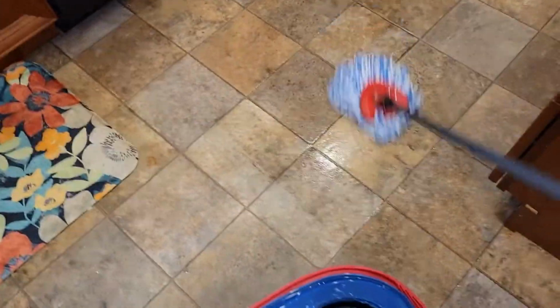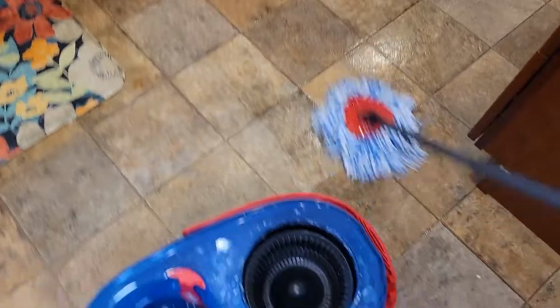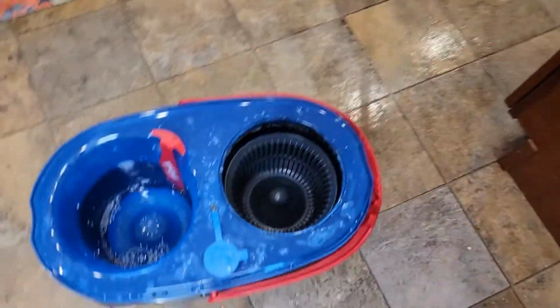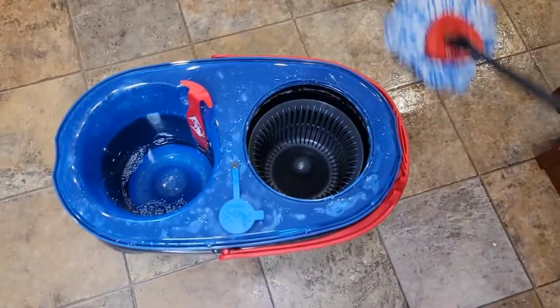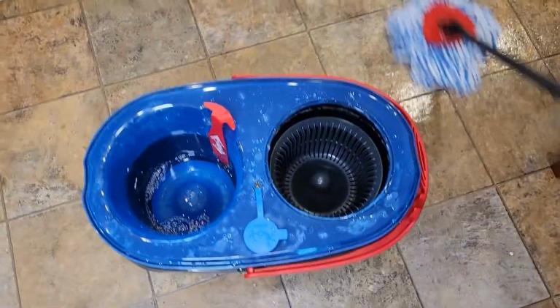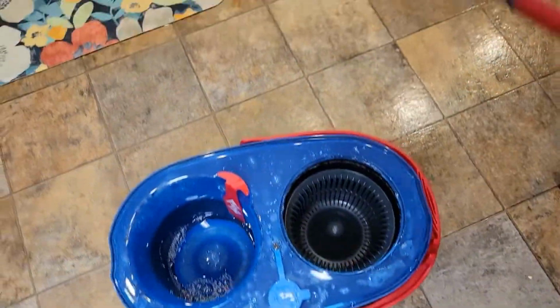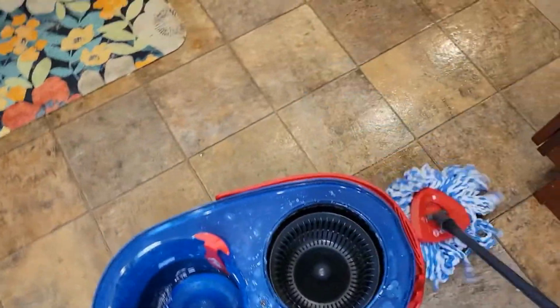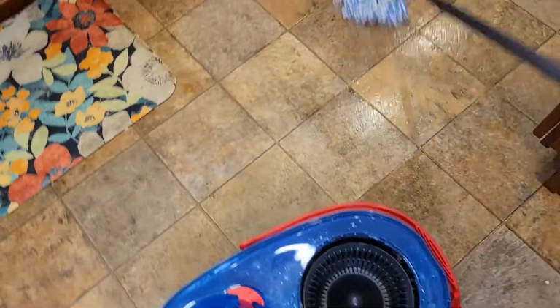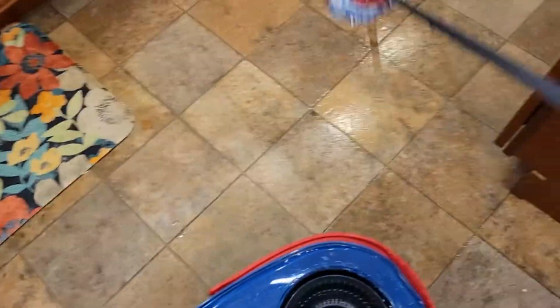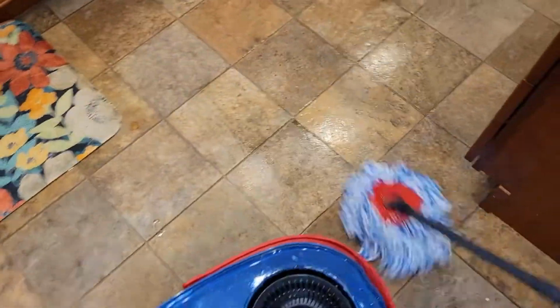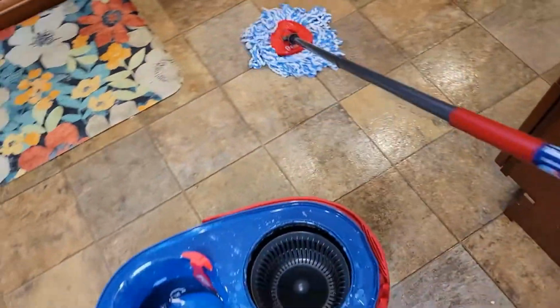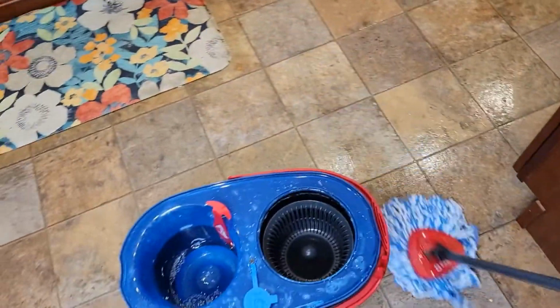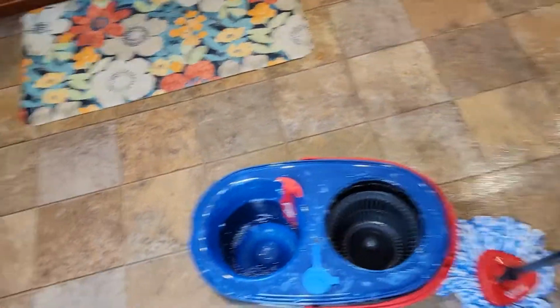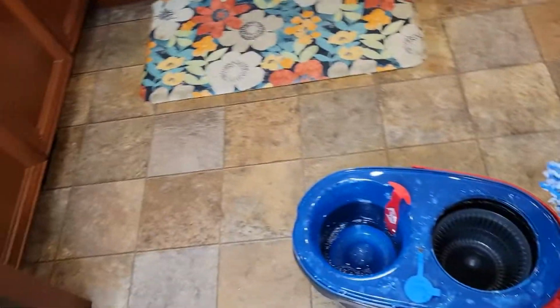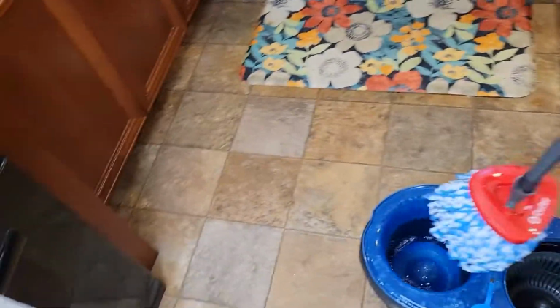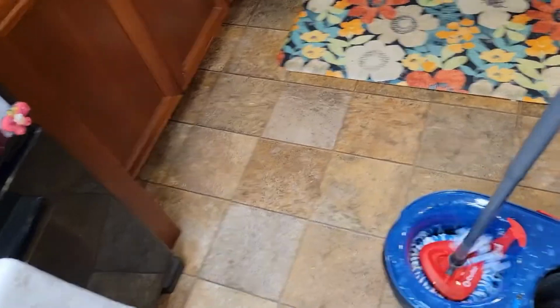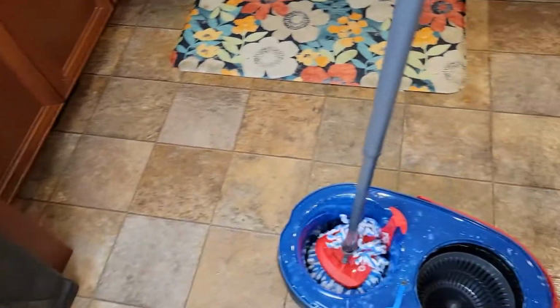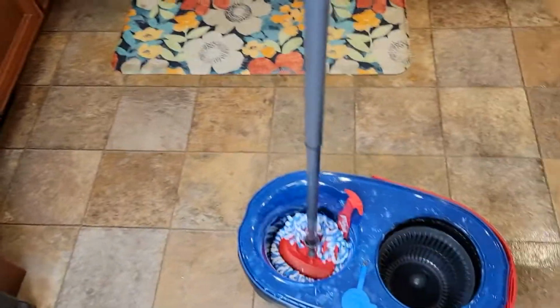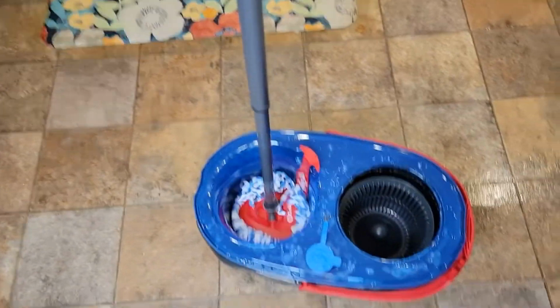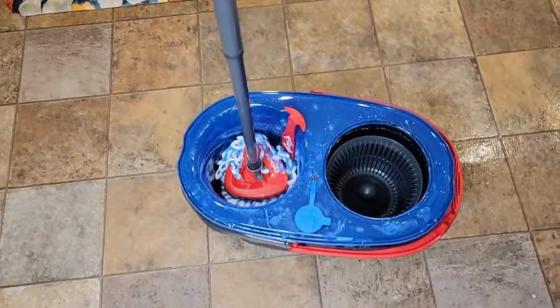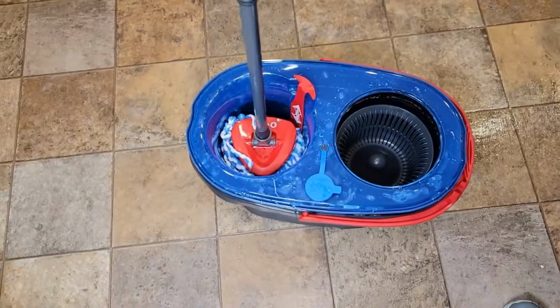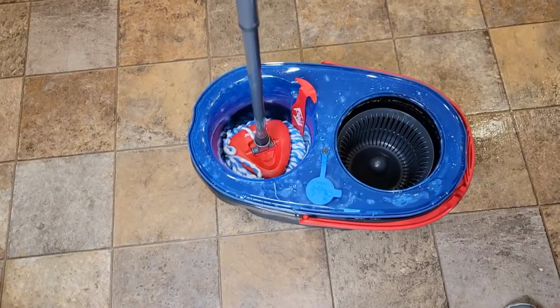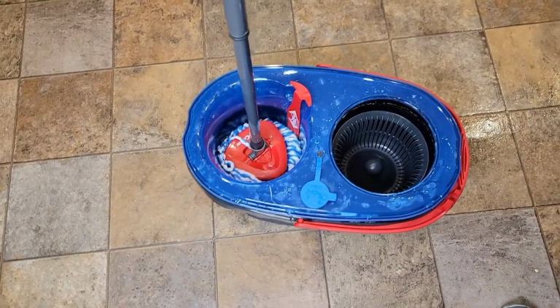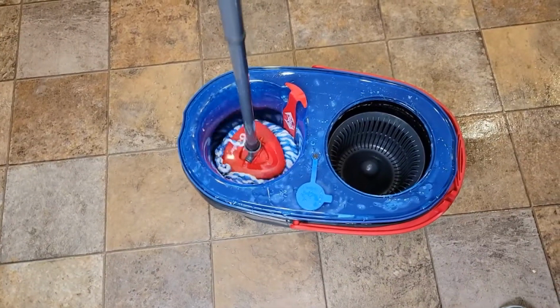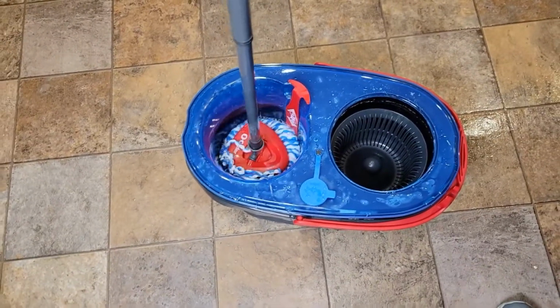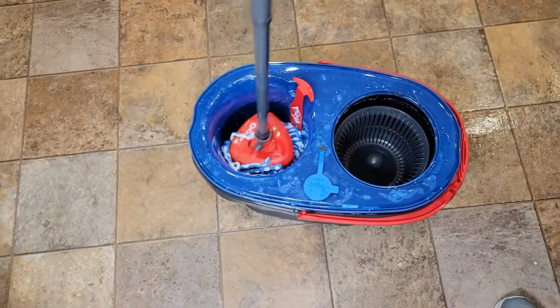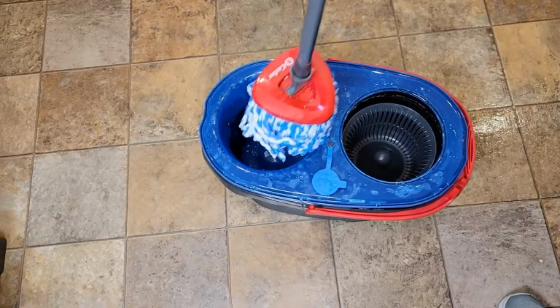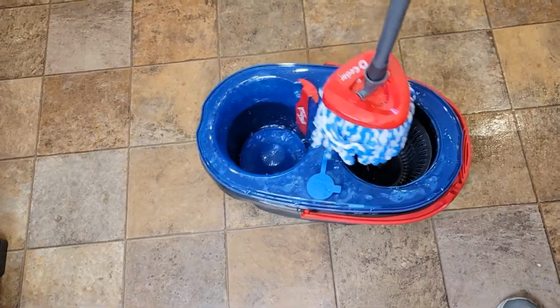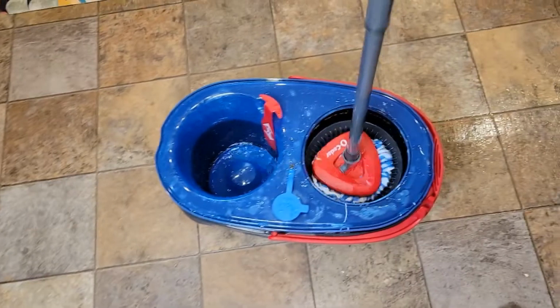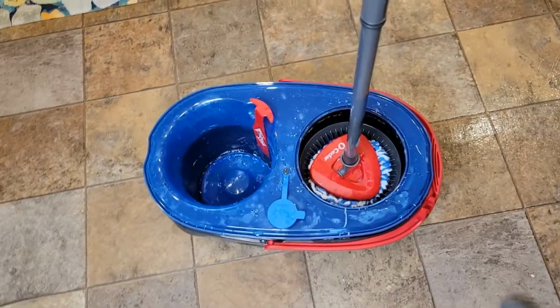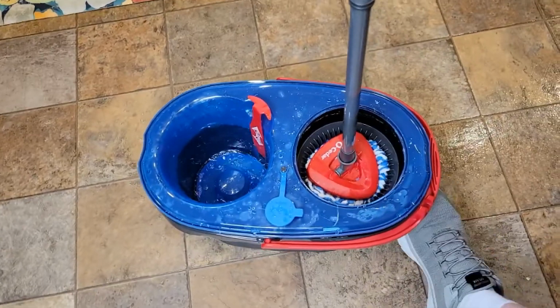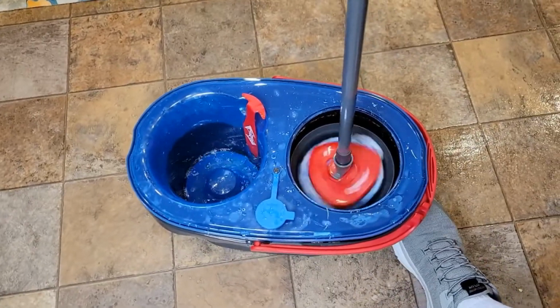It's keeping that water separated — clean water, get some water, put it here, spin it.